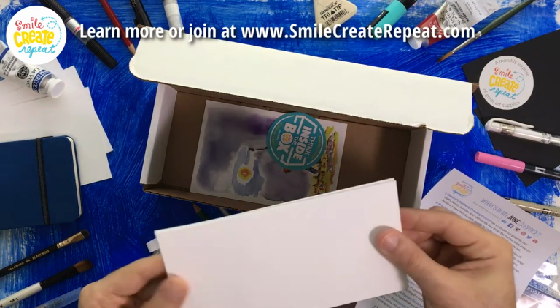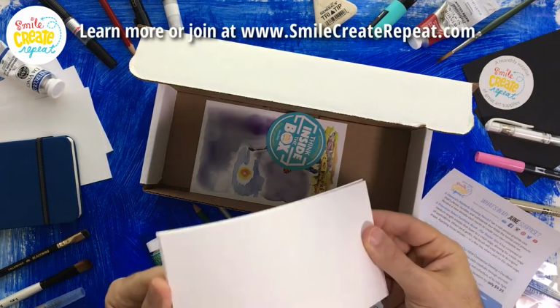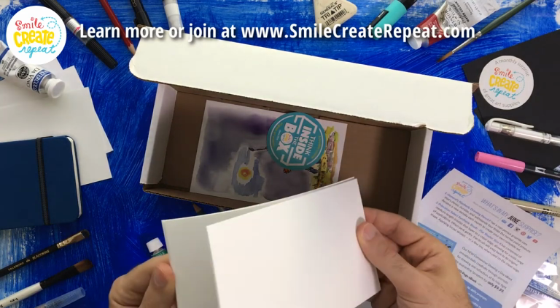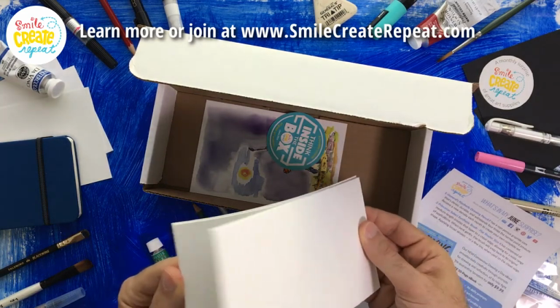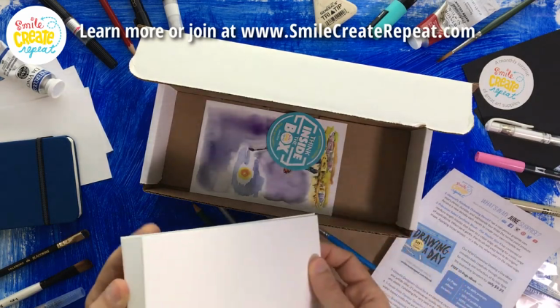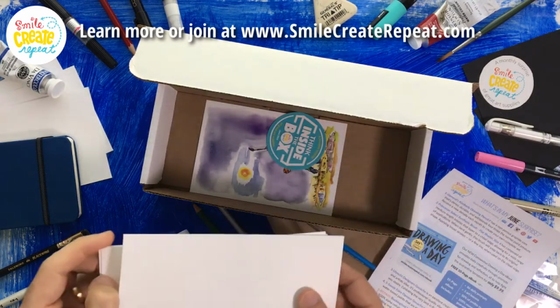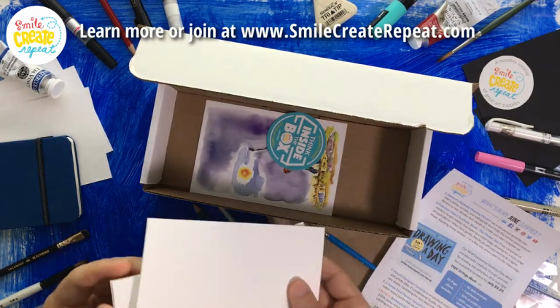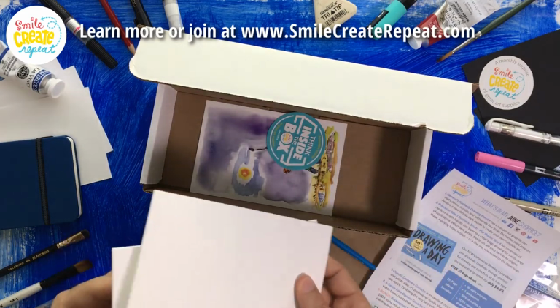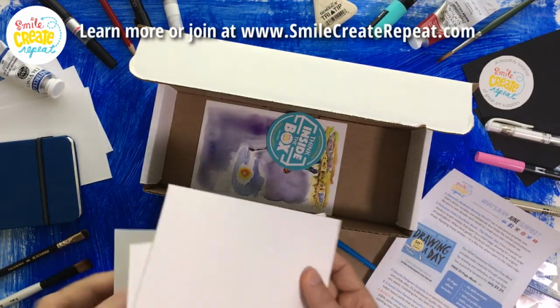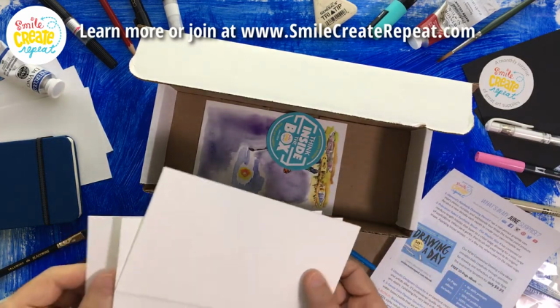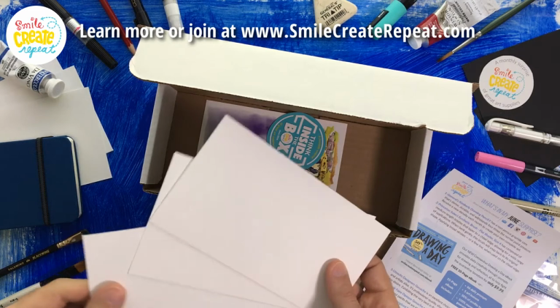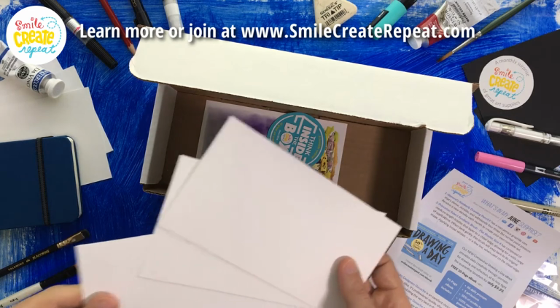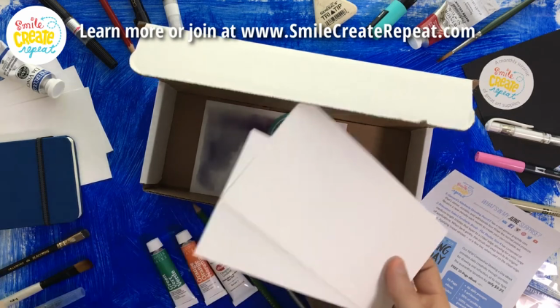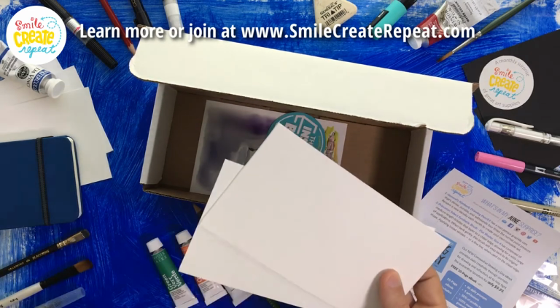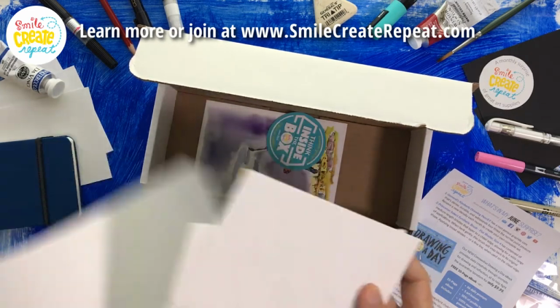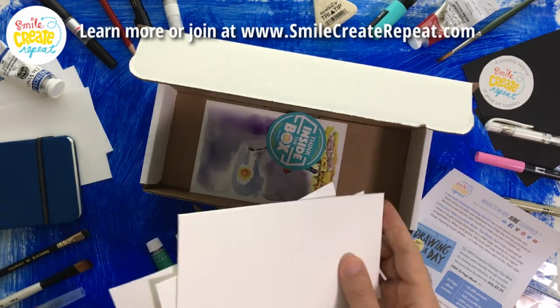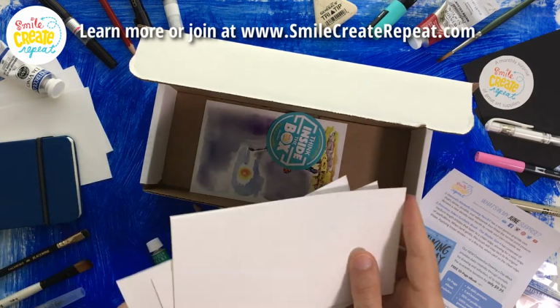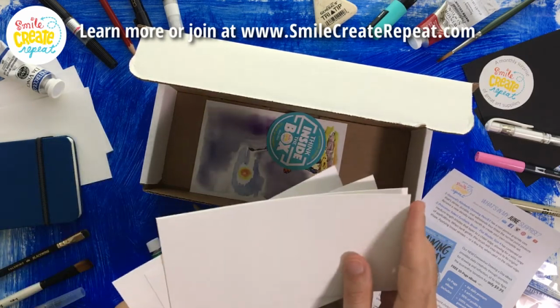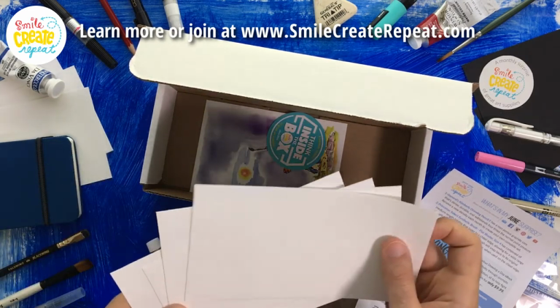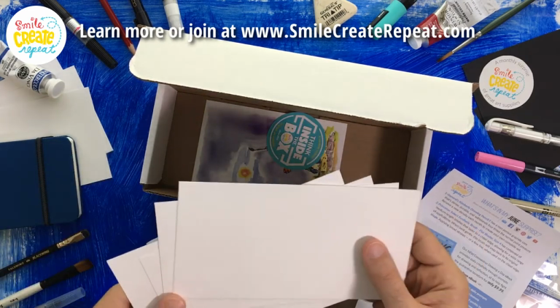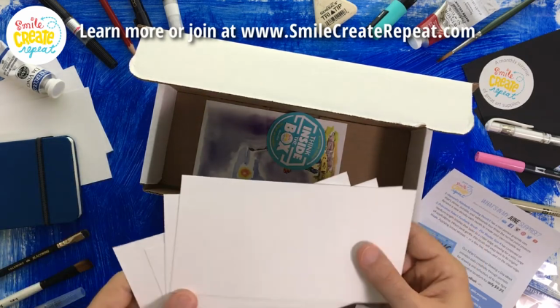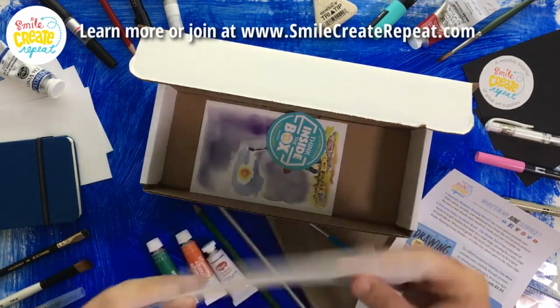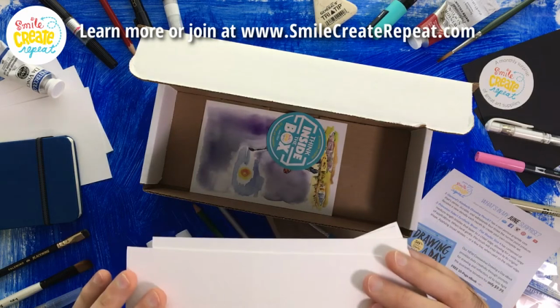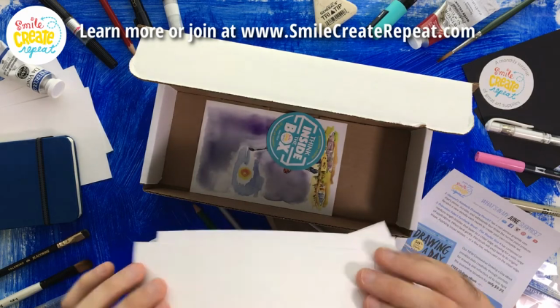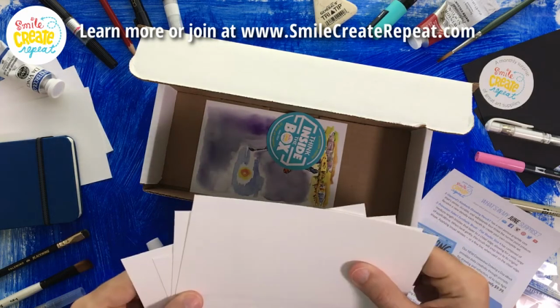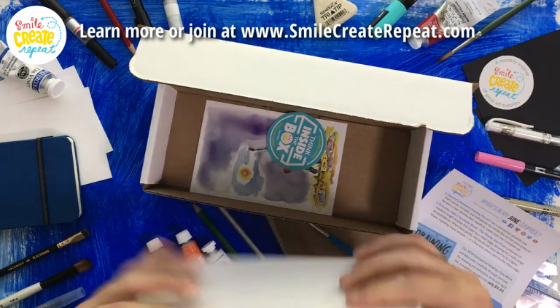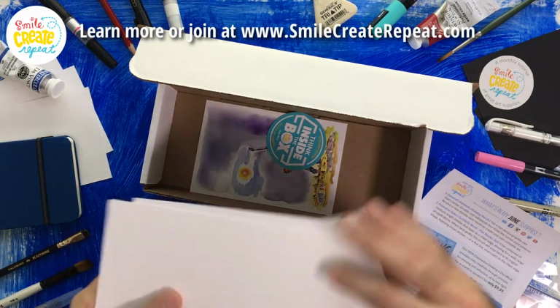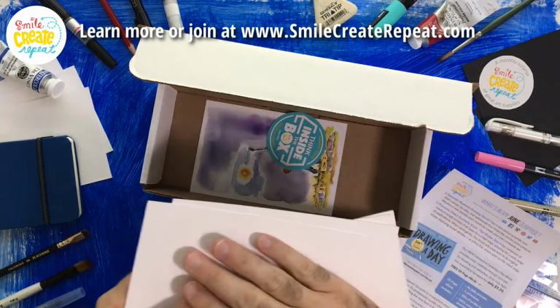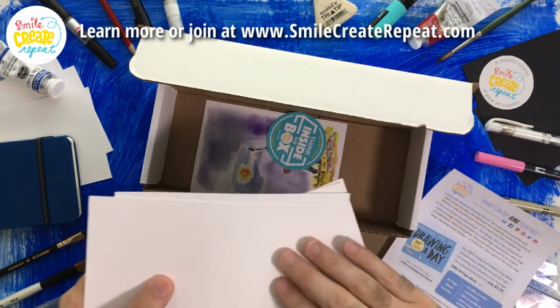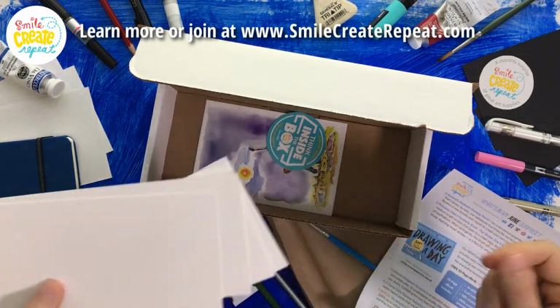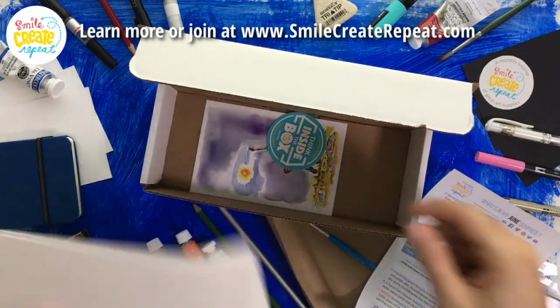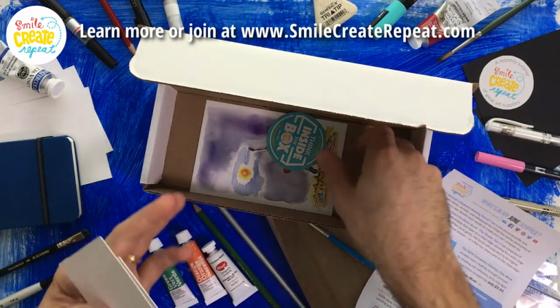In order to use these great supplies, you need to have some great paper. So we have some heavyweight Bockingford watercolor paper. It's a heavier paper, so it doesn't buckle as much. It's got some texture, which helps grip the gouache to give you some nice effects.